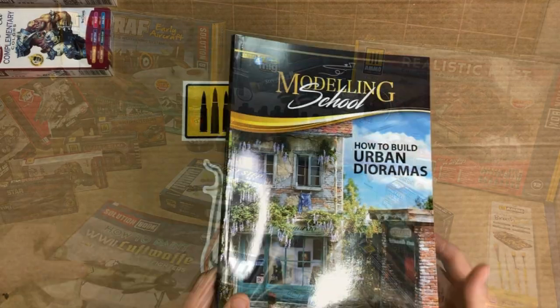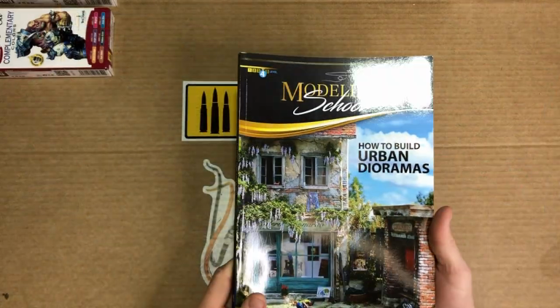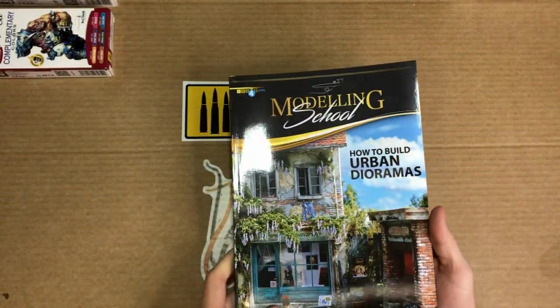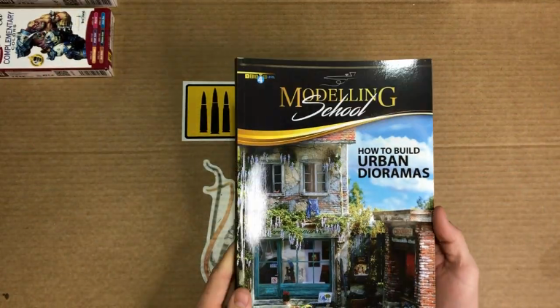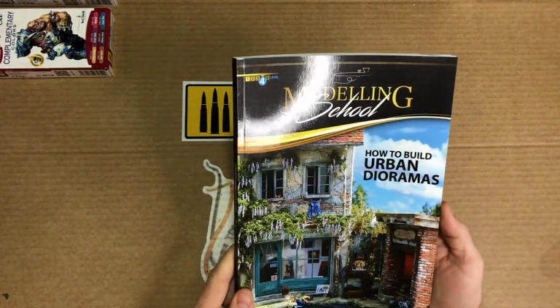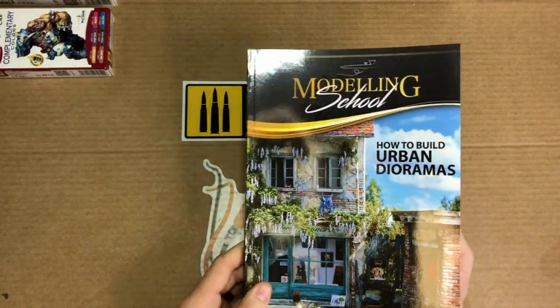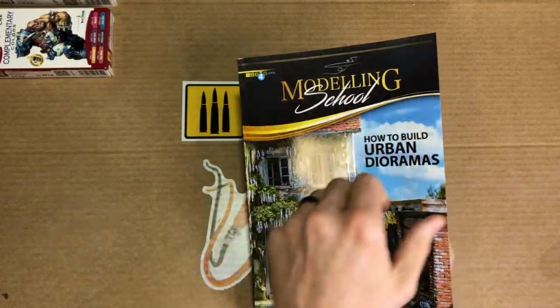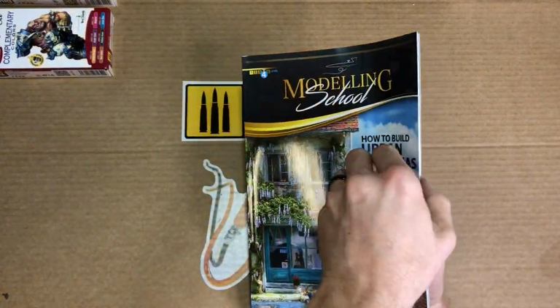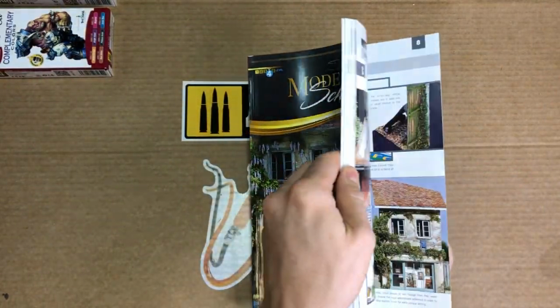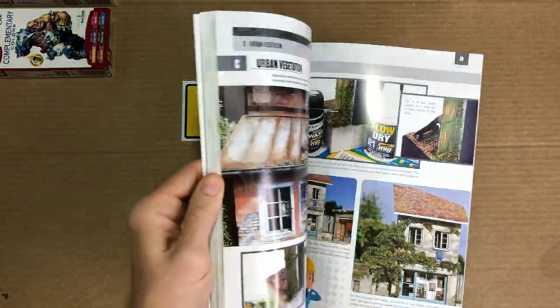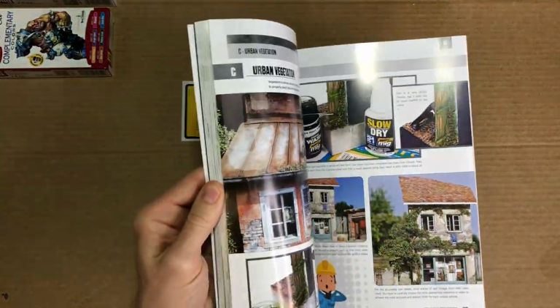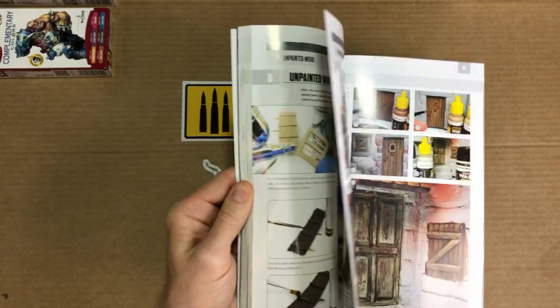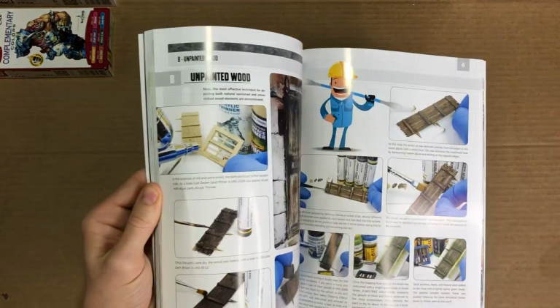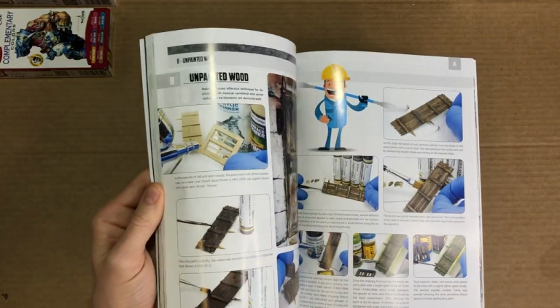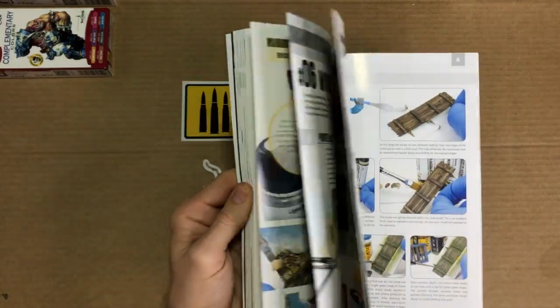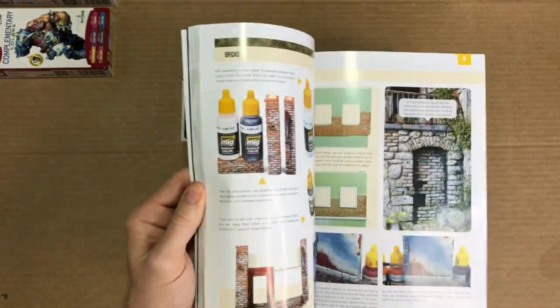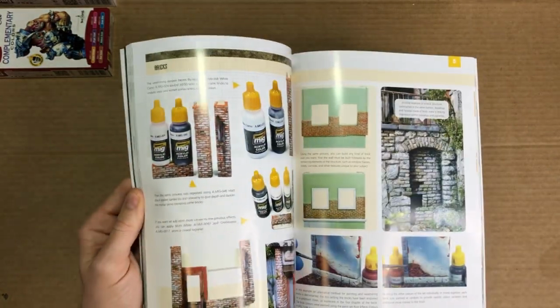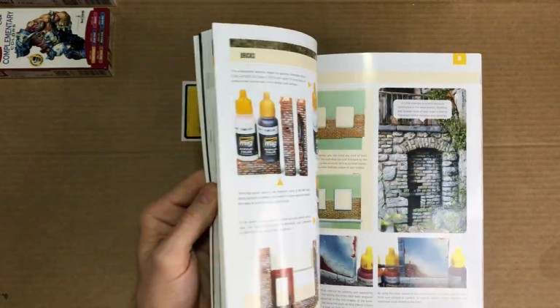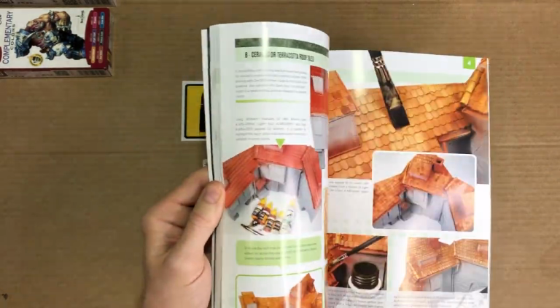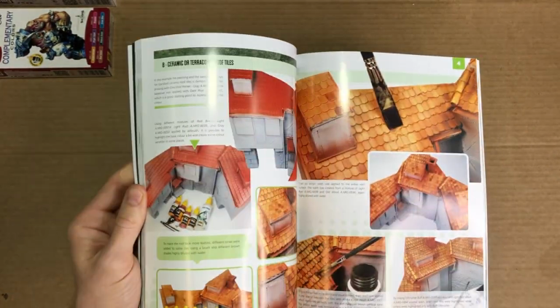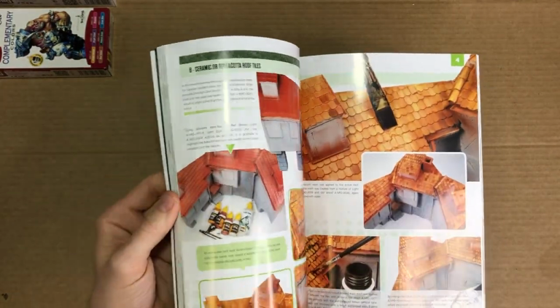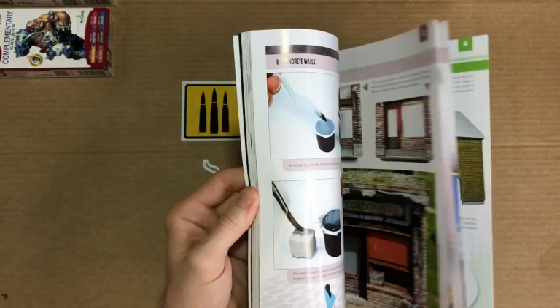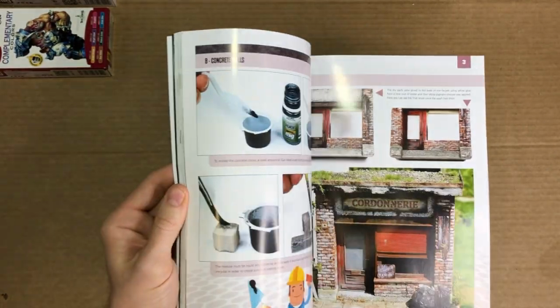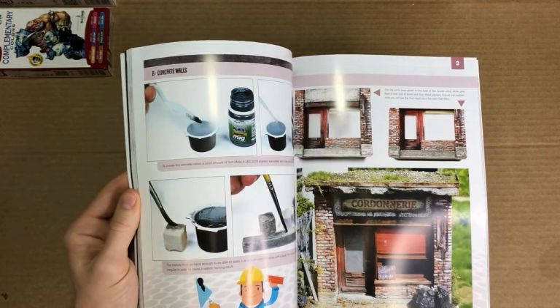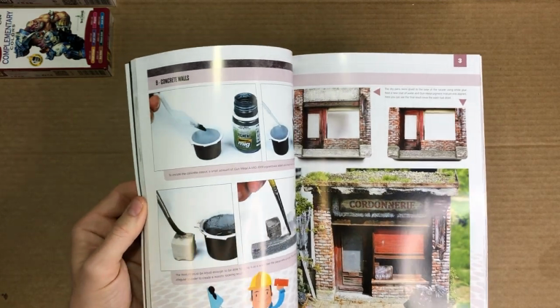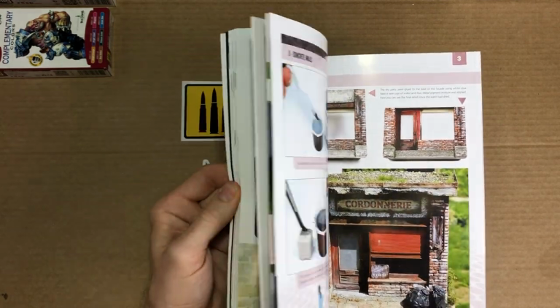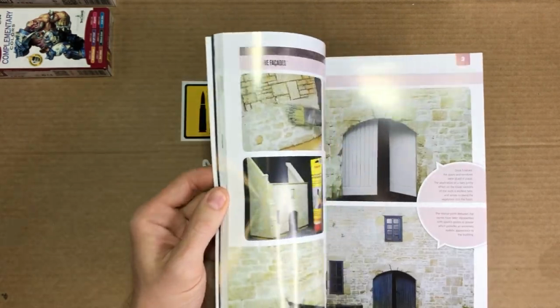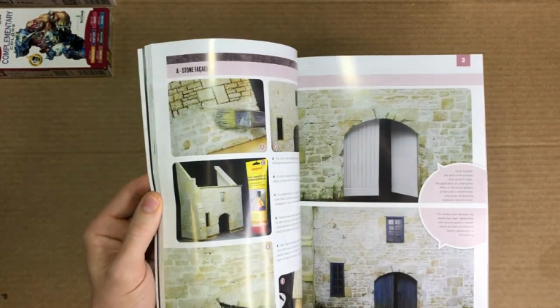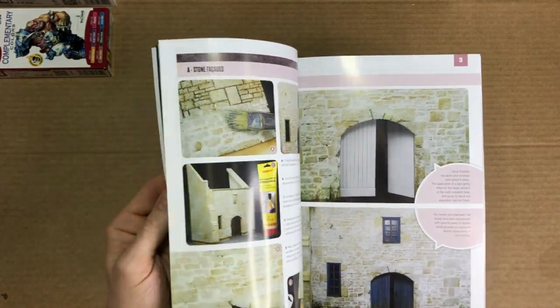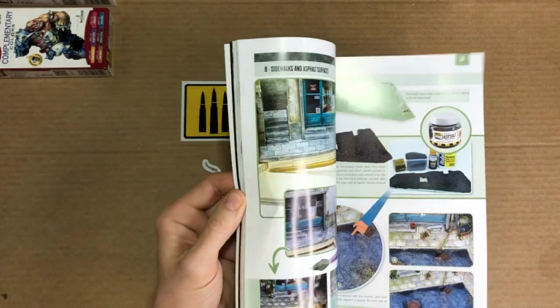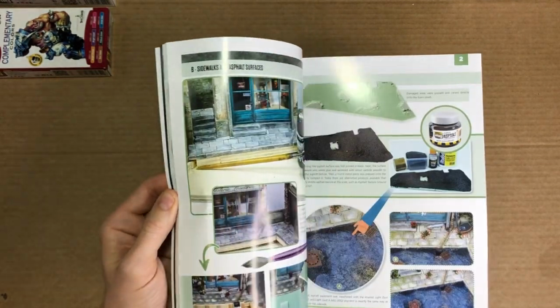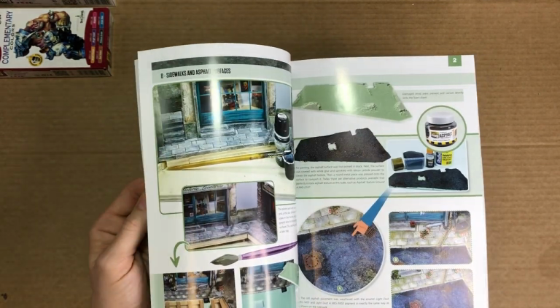Ammo also made a few books on diorama displays so you can have a nice background to show off your finished product. Not only does it show you tips for weathering buildings, but also how to make the actual buildings. This is a very helpful tool when making a custom piece of your own.